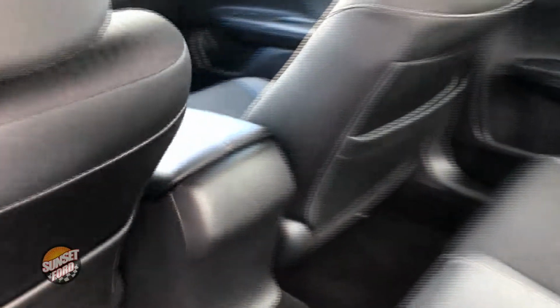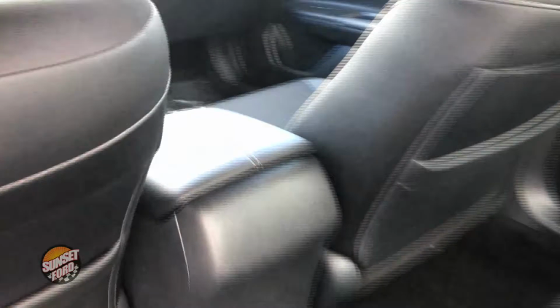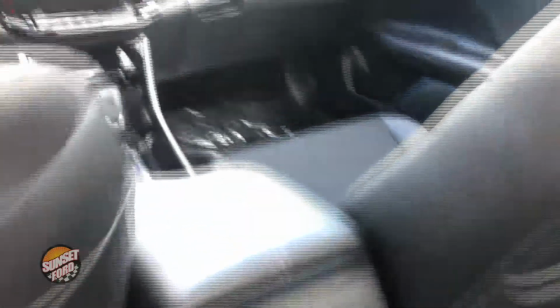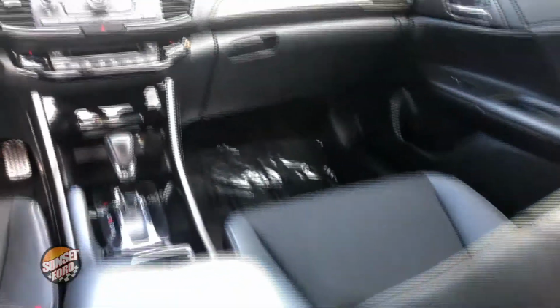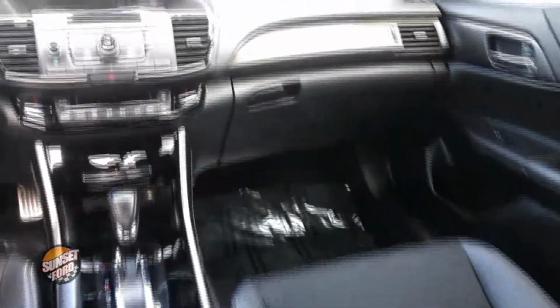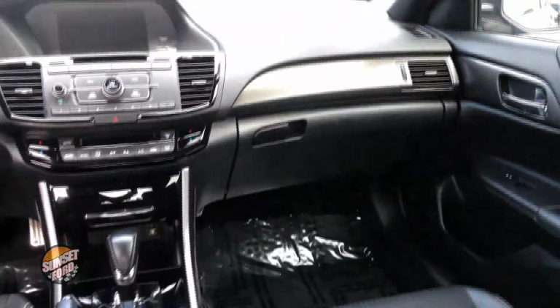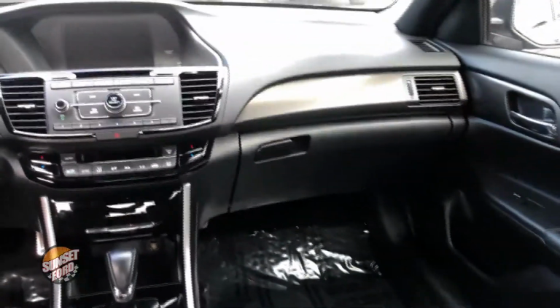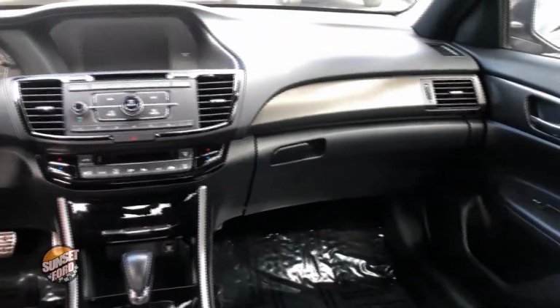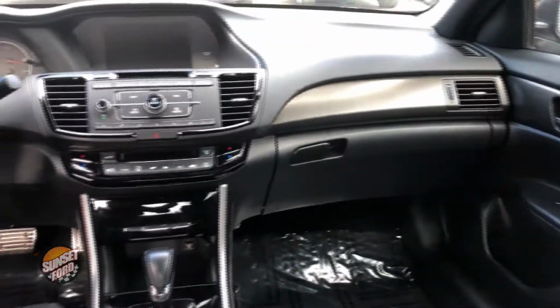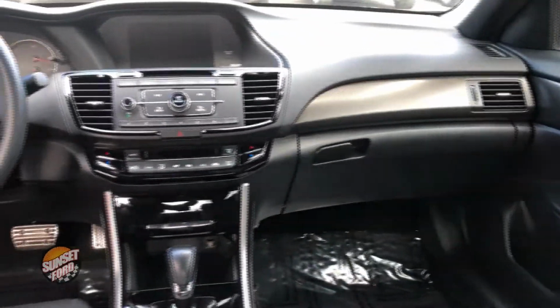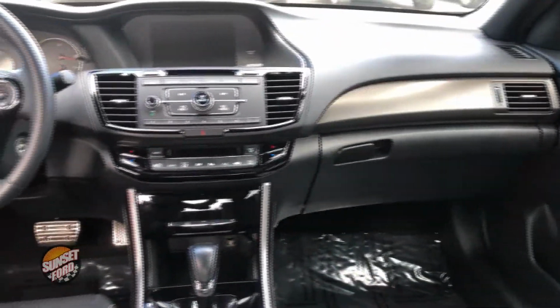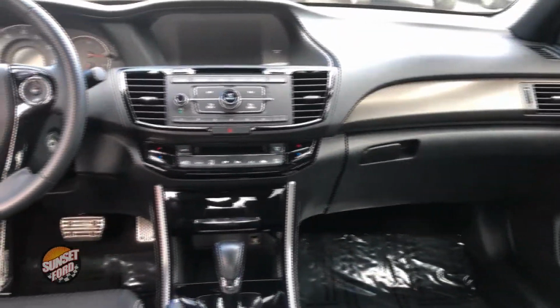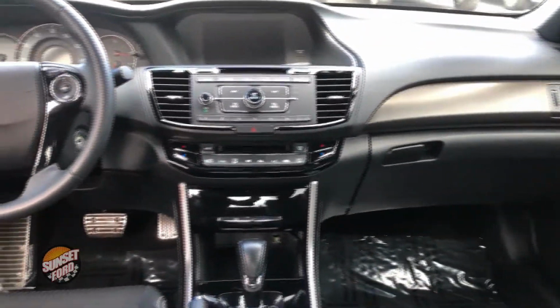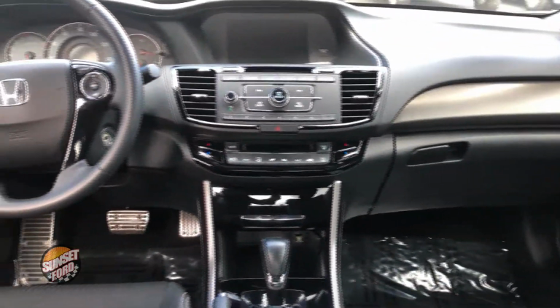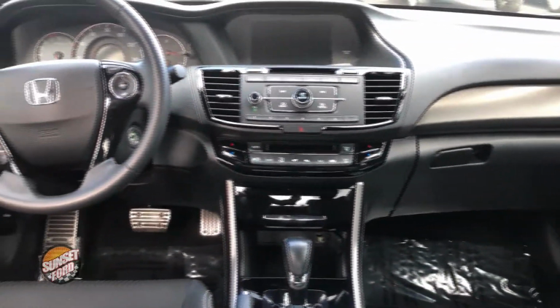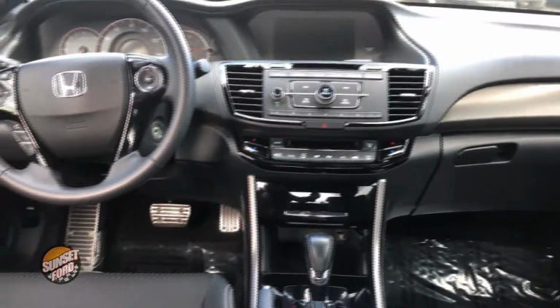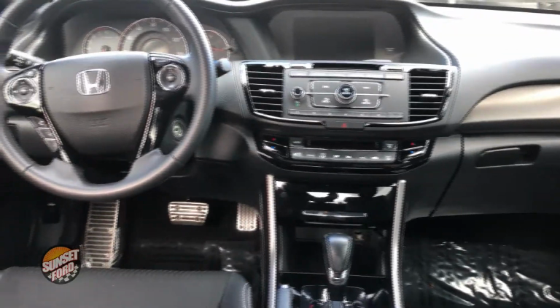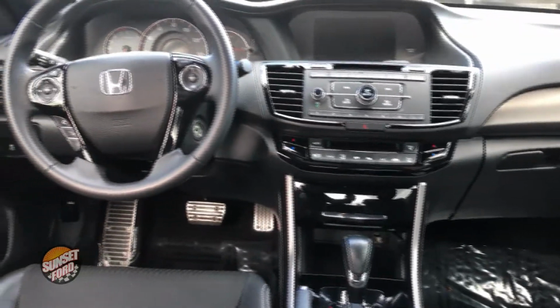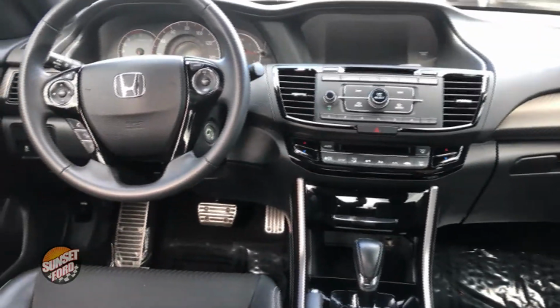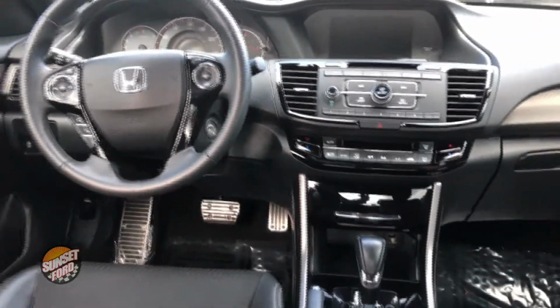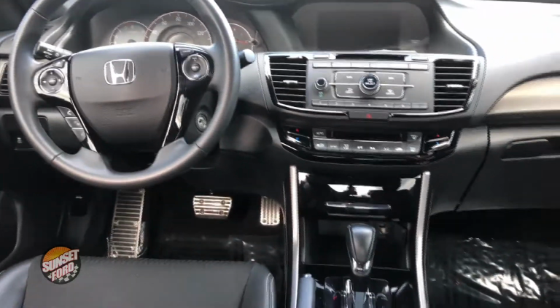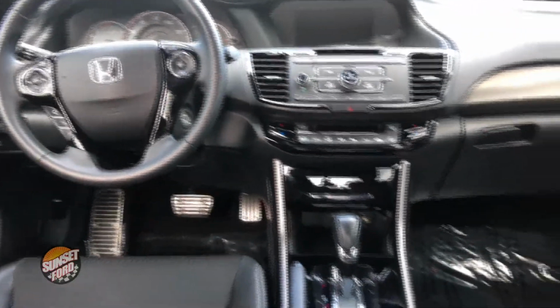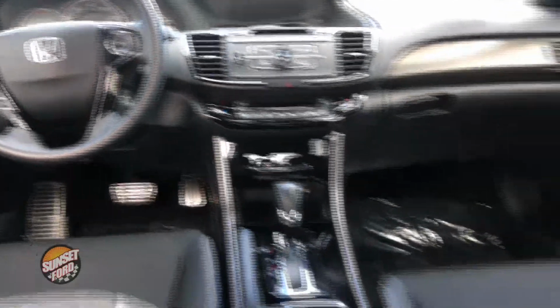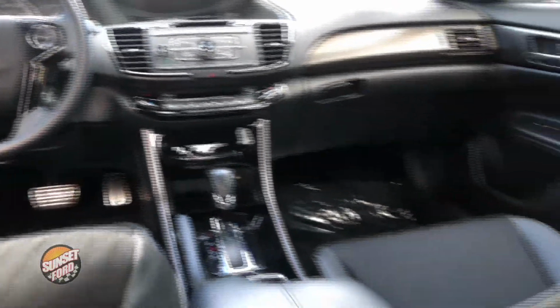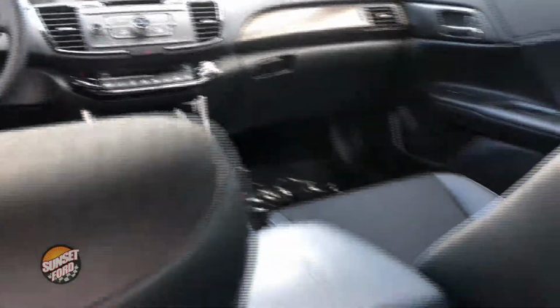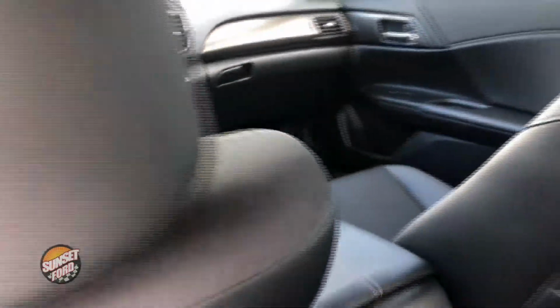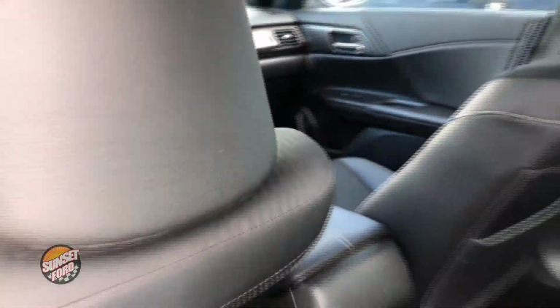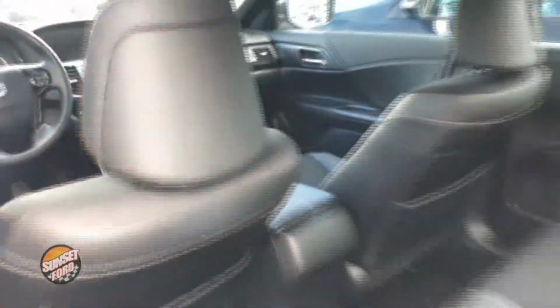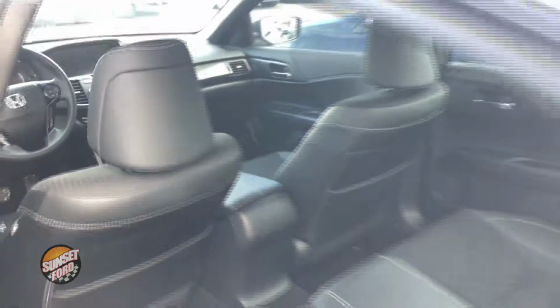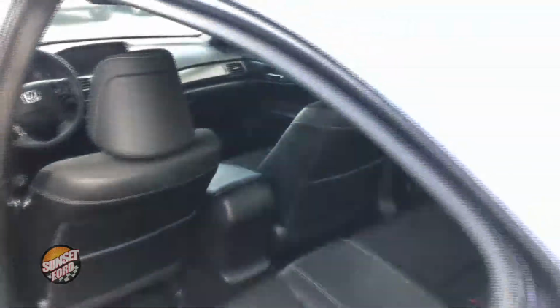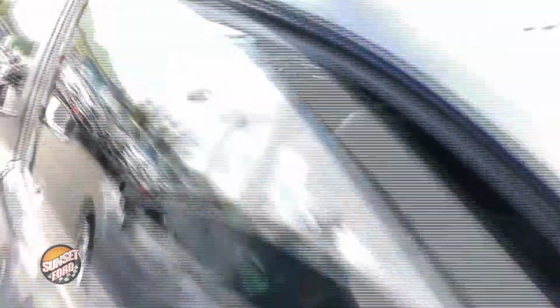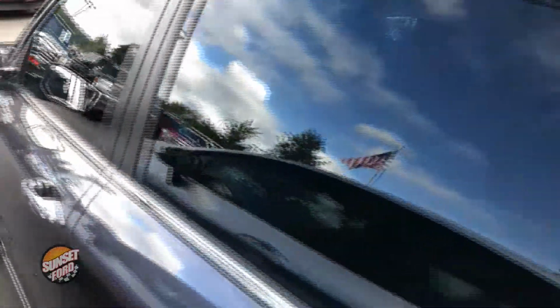This vehicle has had a 150-point vehicle inspection. It does have a Carfax clean history report also. The vehicle has just over 30,000 miles, so super low miles for a Honda.